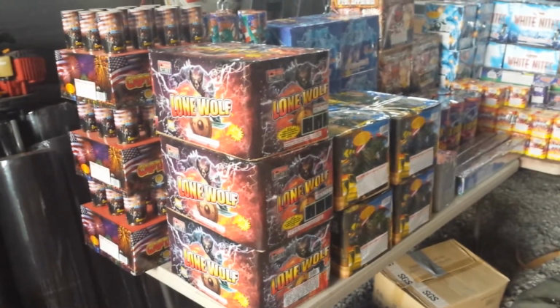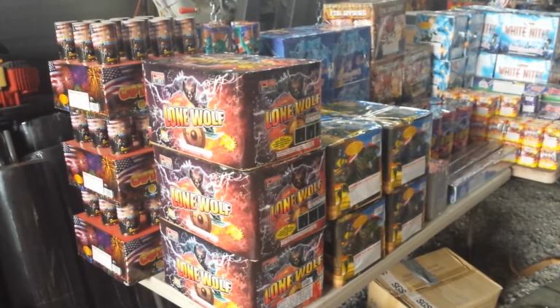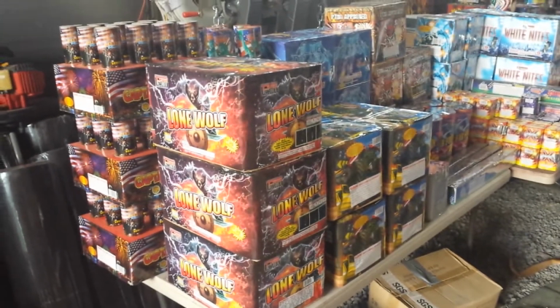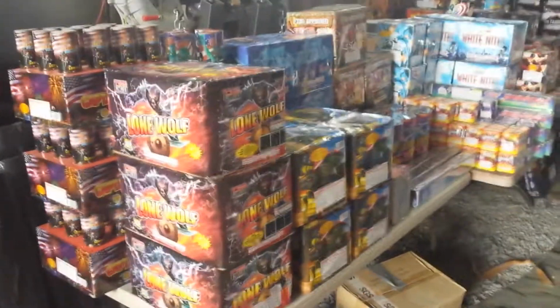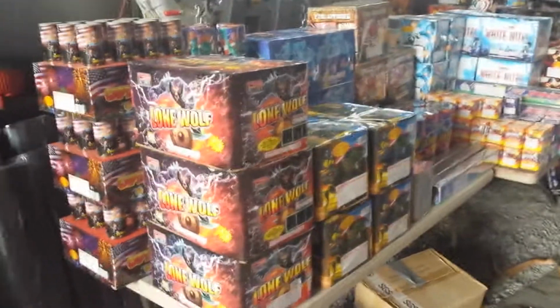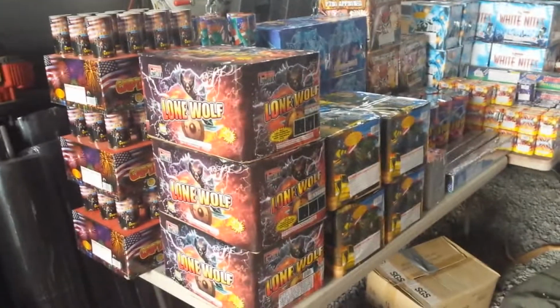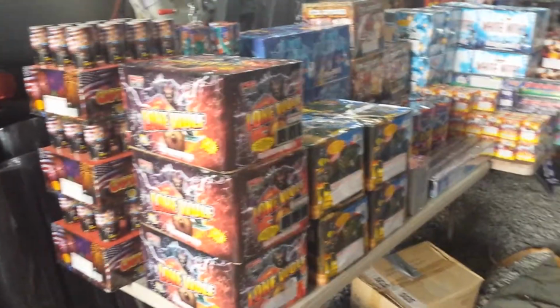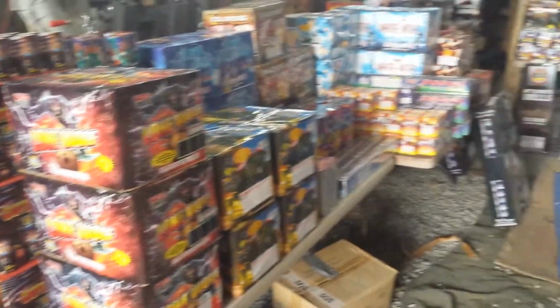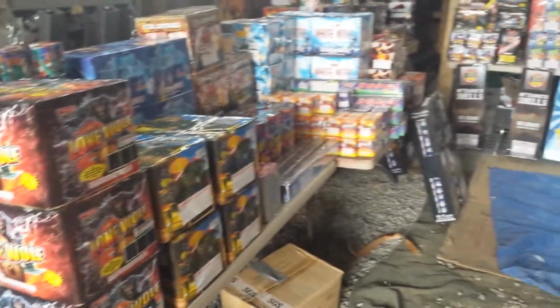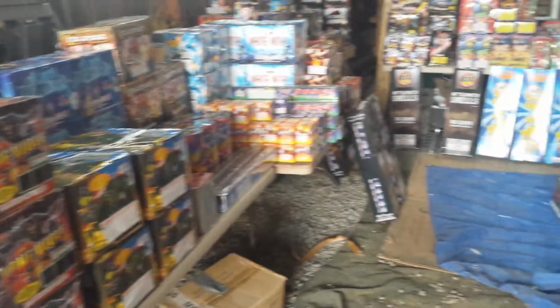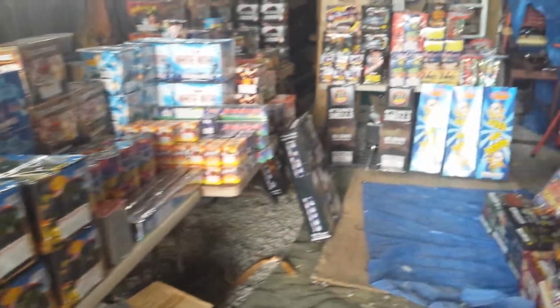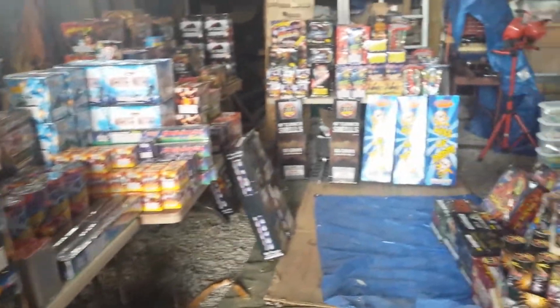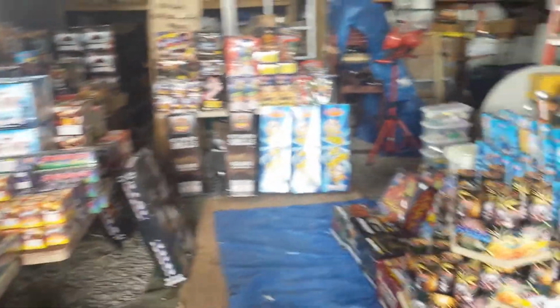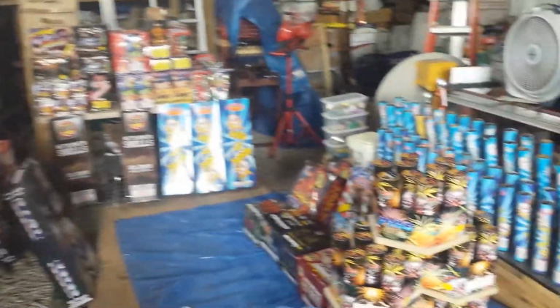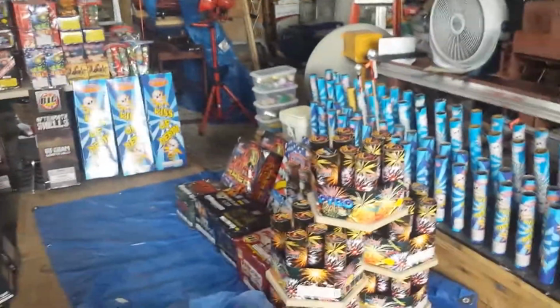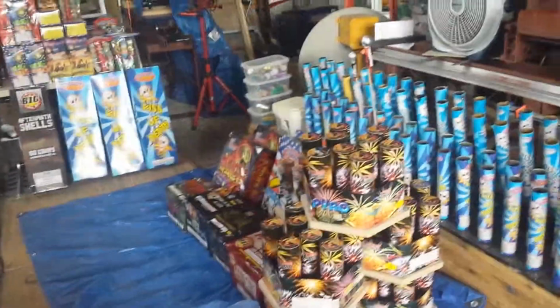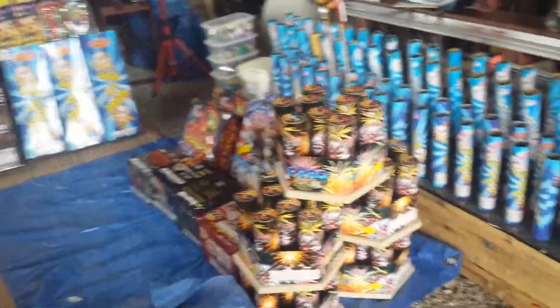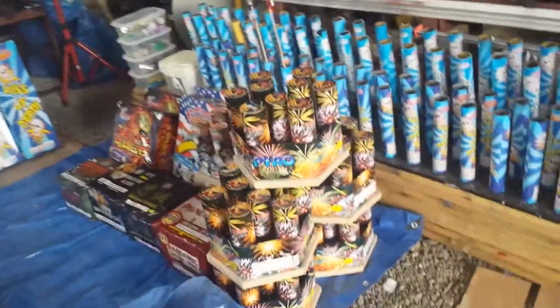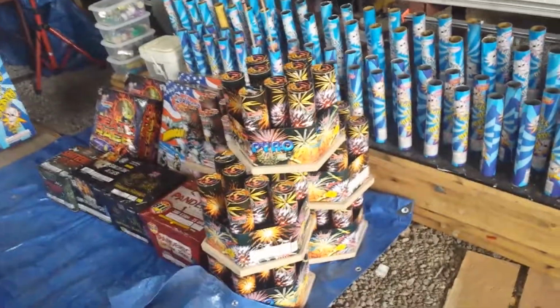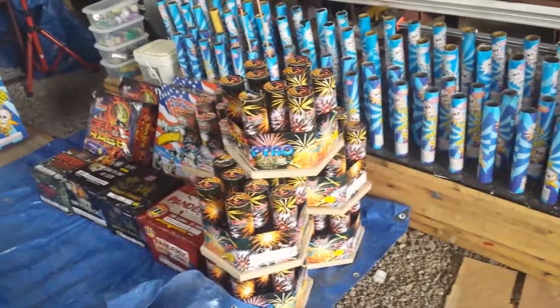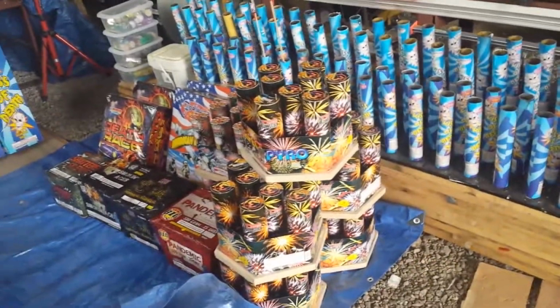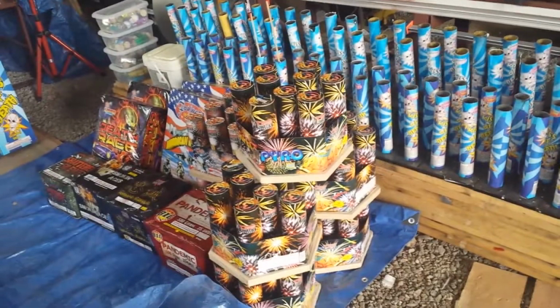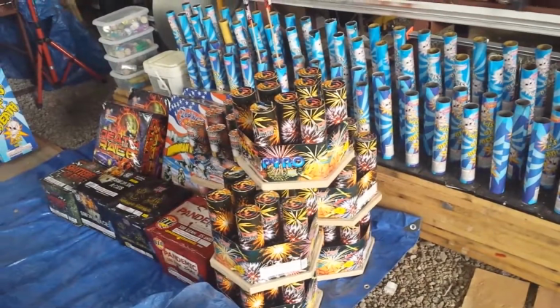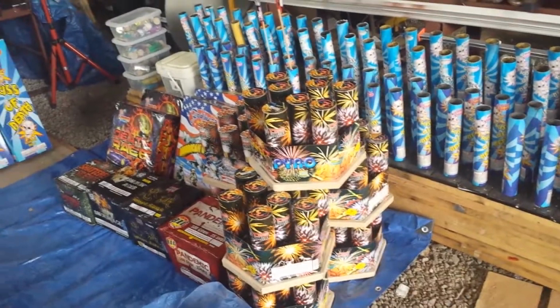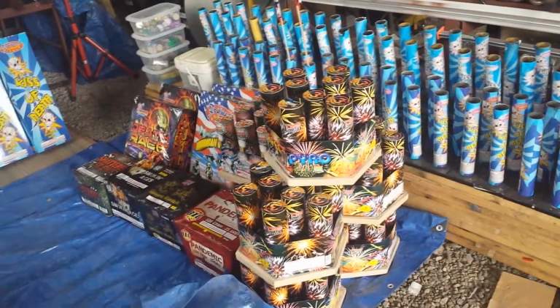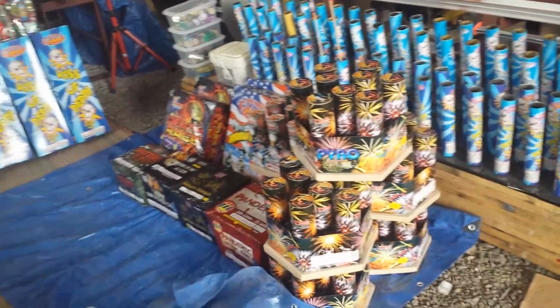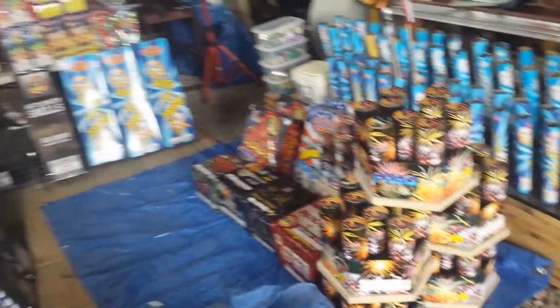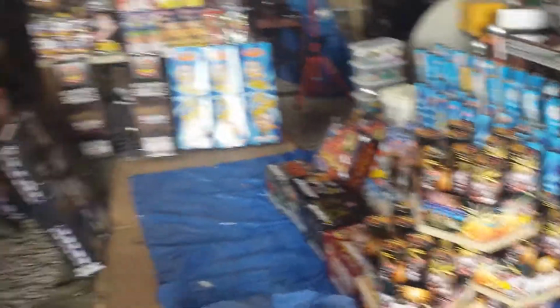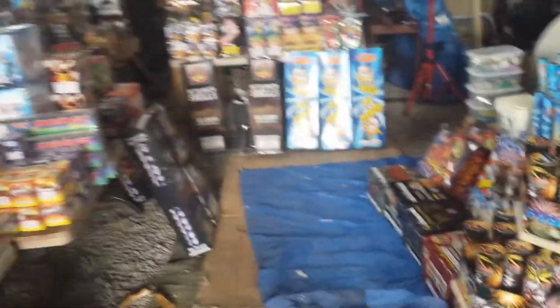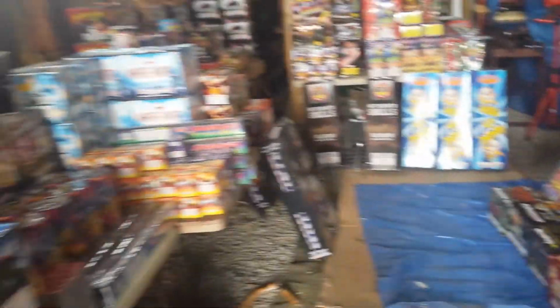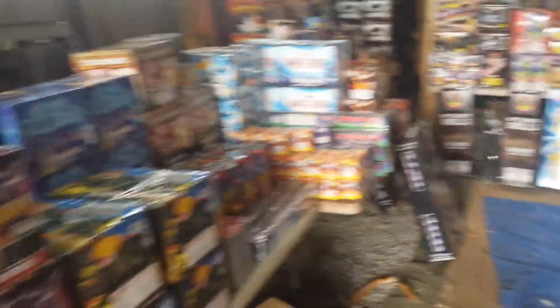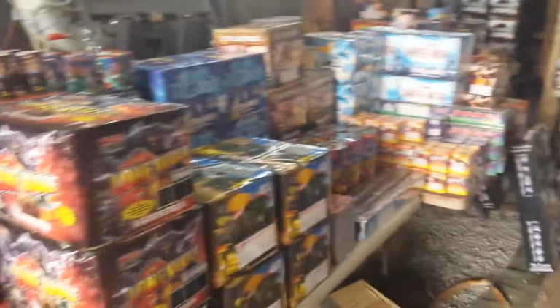Just wanted to show a quick video of our 2016 stash for our big fireworks show, coming up in just a couple weeks for the 4th.